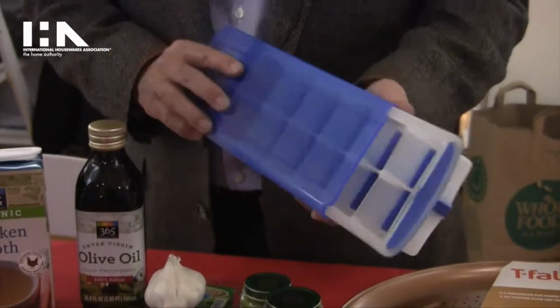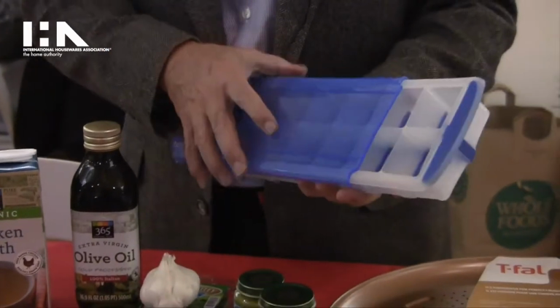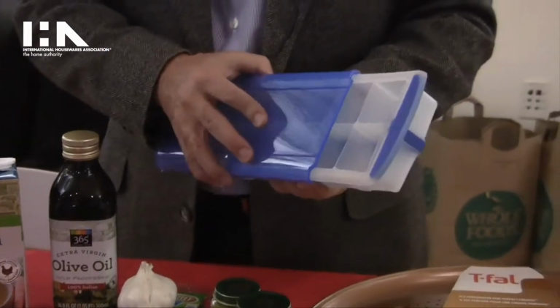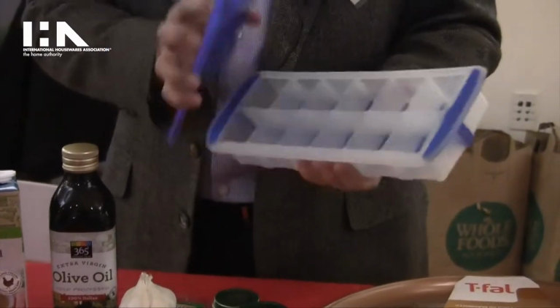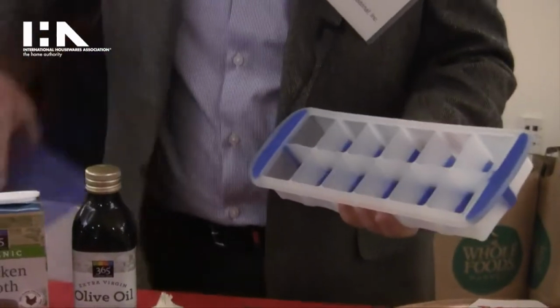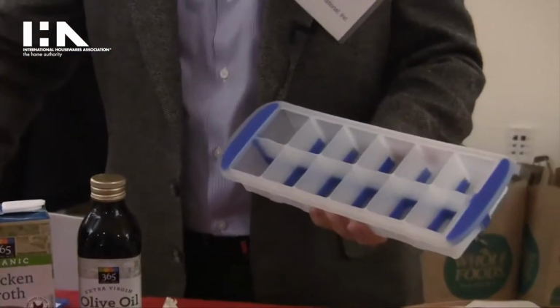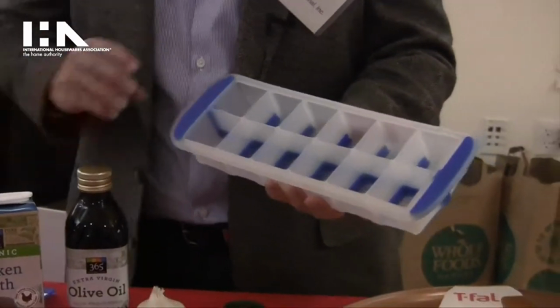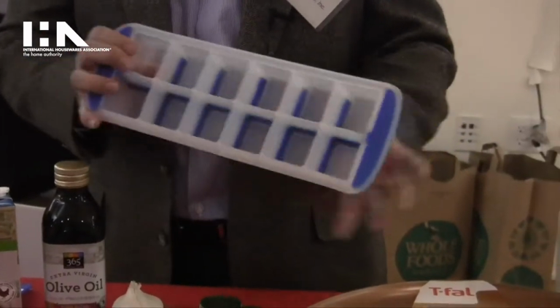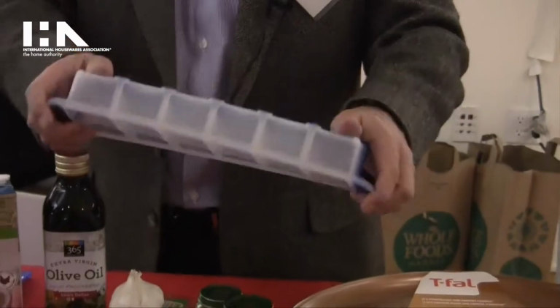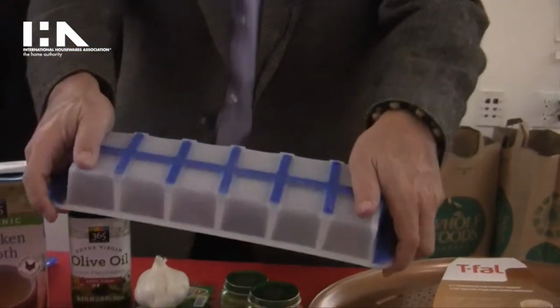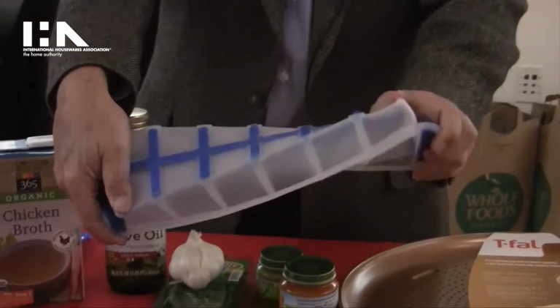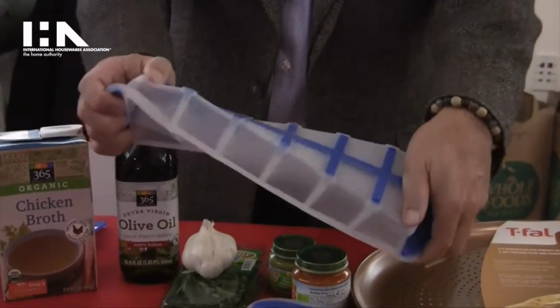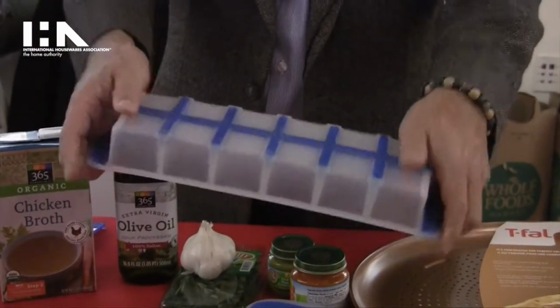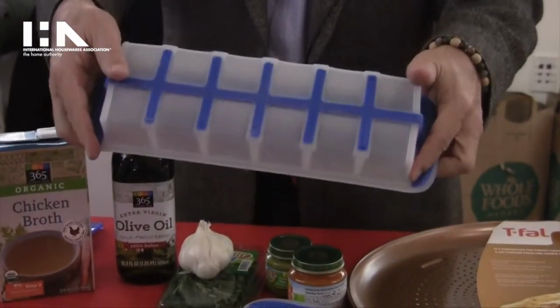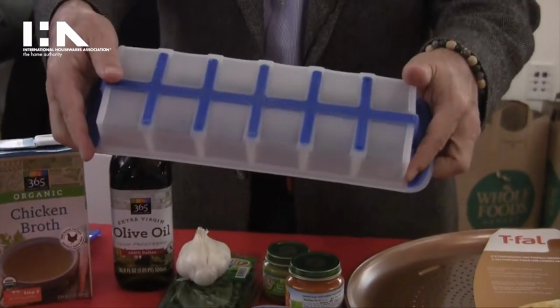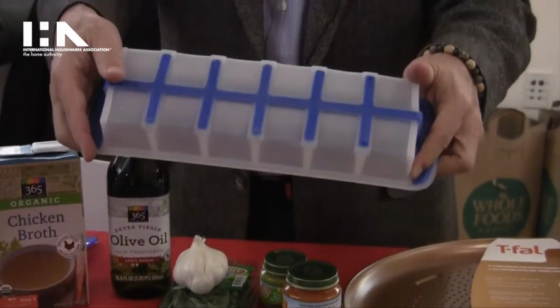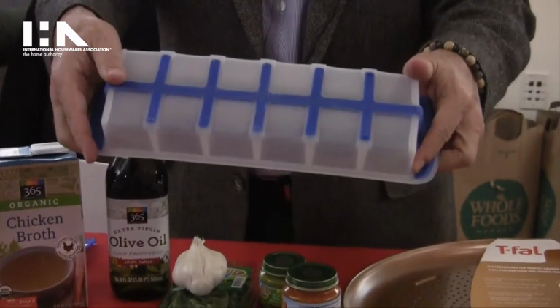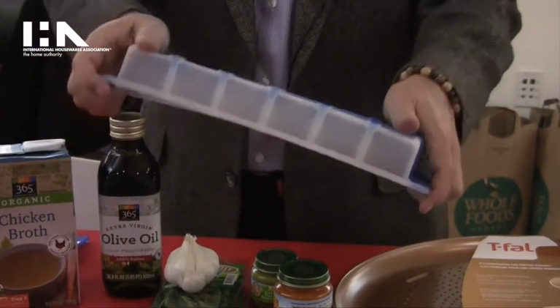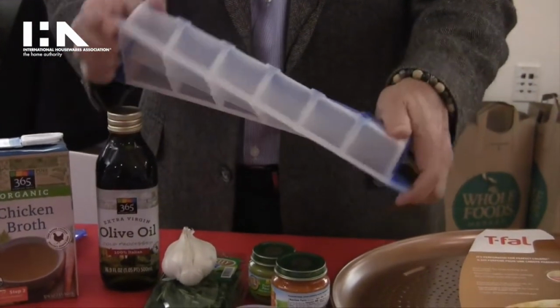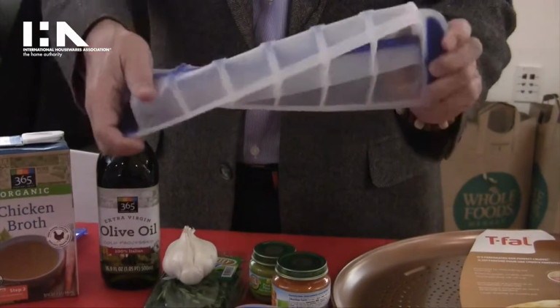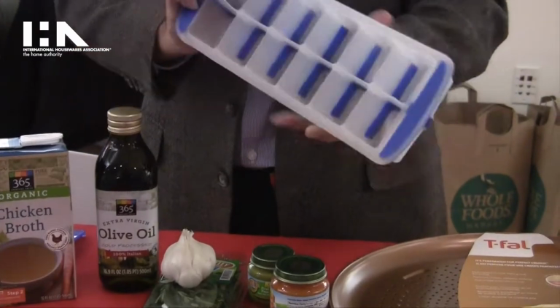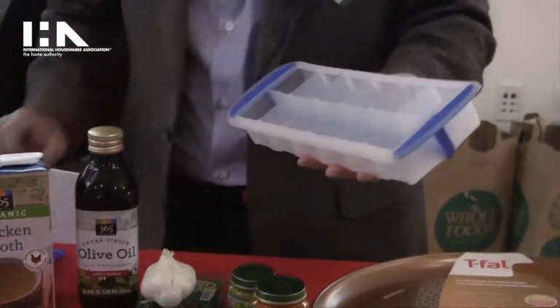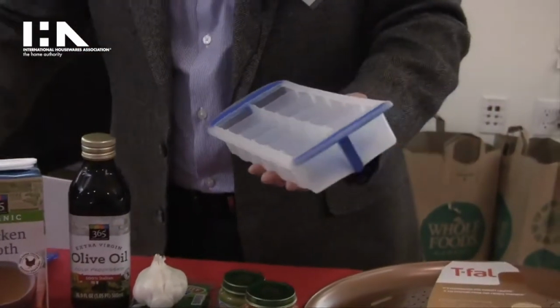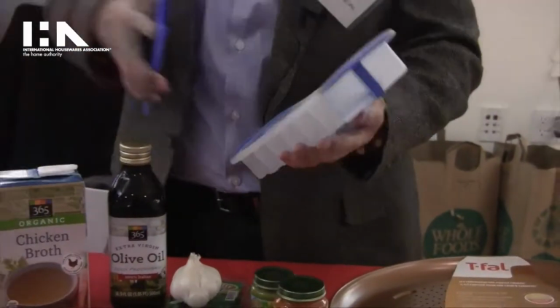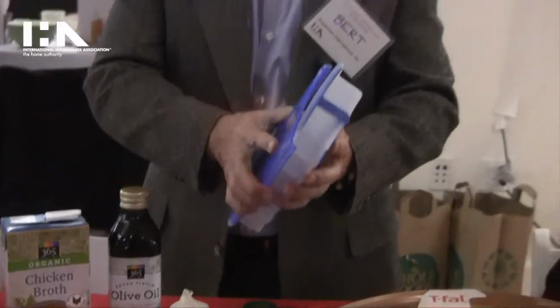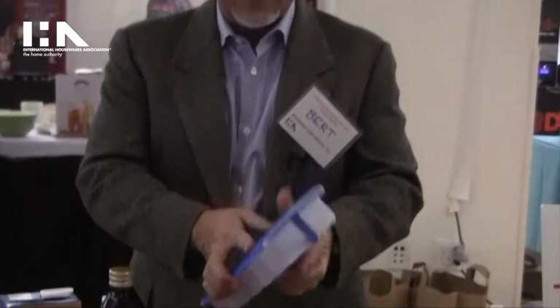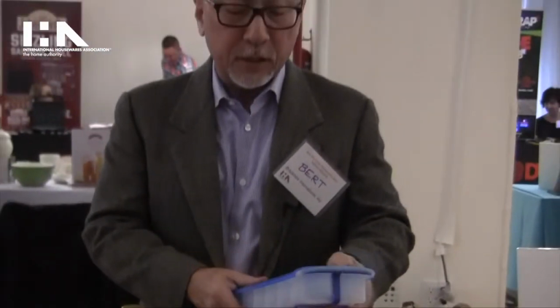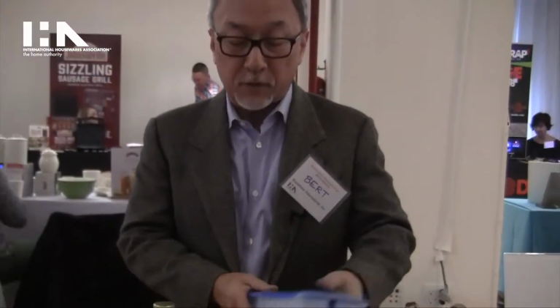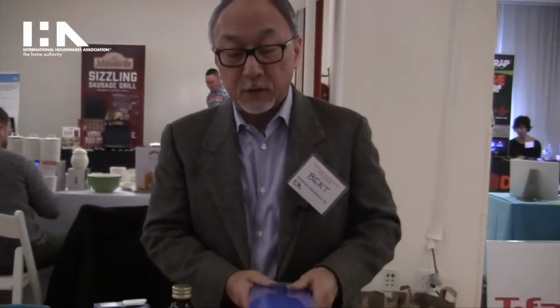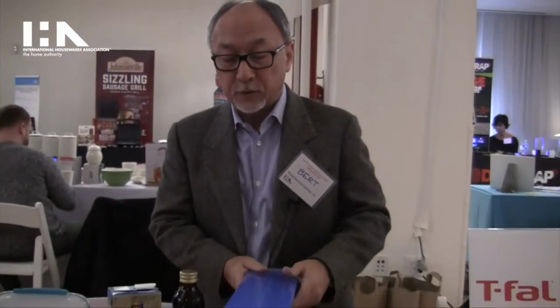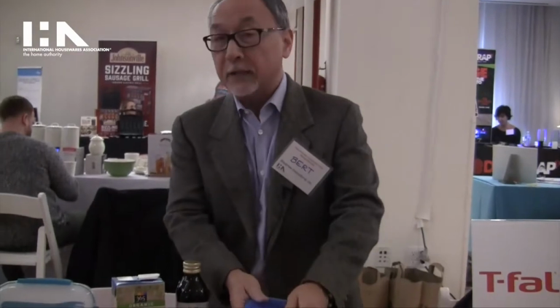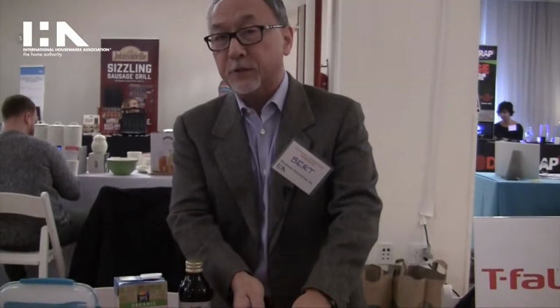Now if you want the whole thing — if it's ice — you simply take the cover off. There's a hard plastic frame that makes it rigid enough to do that. And because there's a cover on it, you can stack them in the freezer.